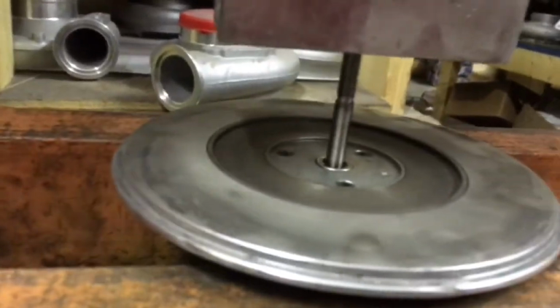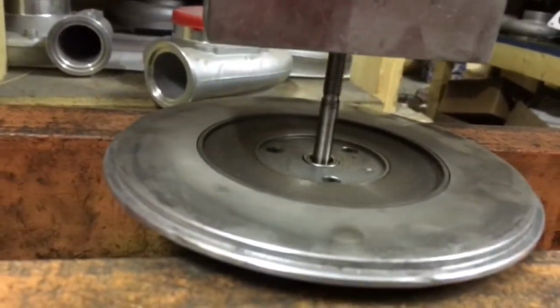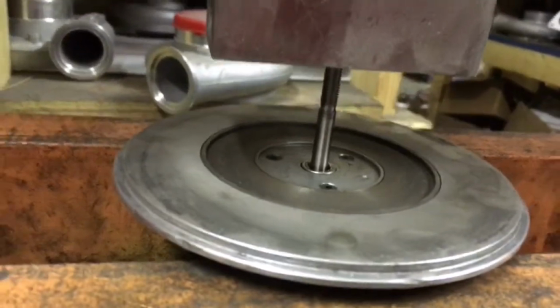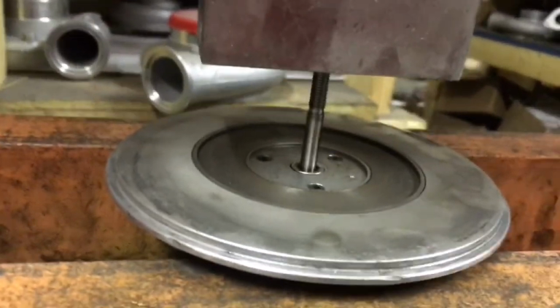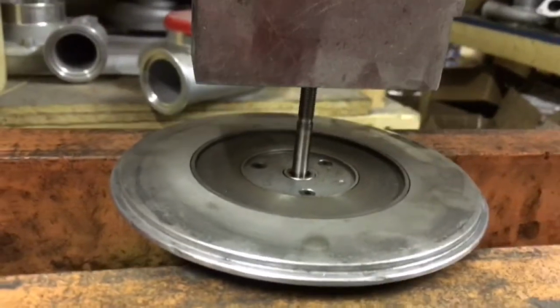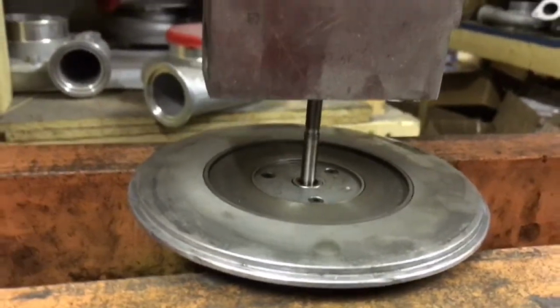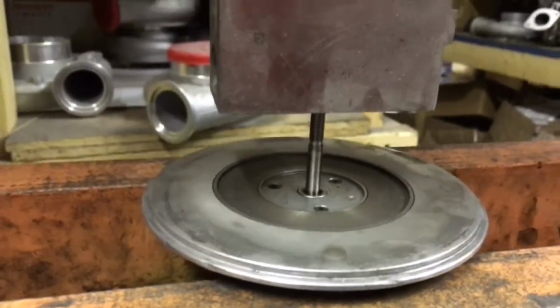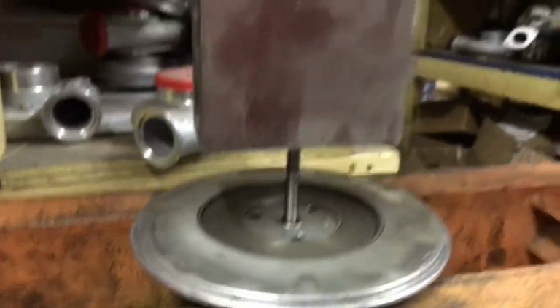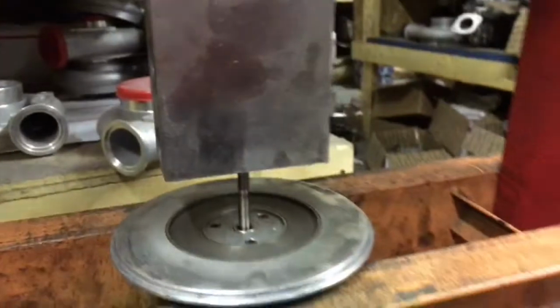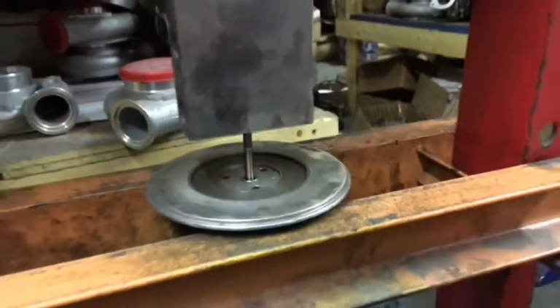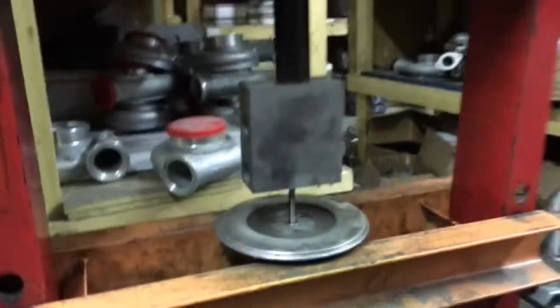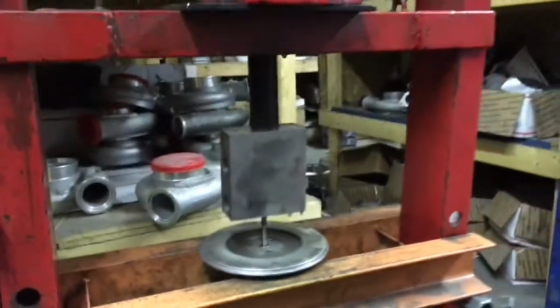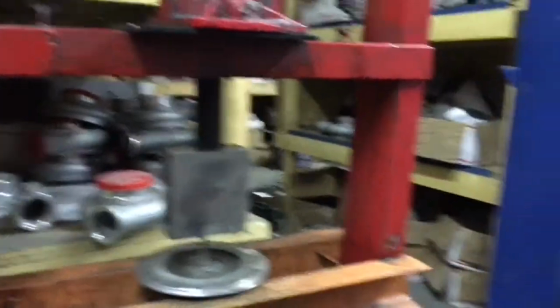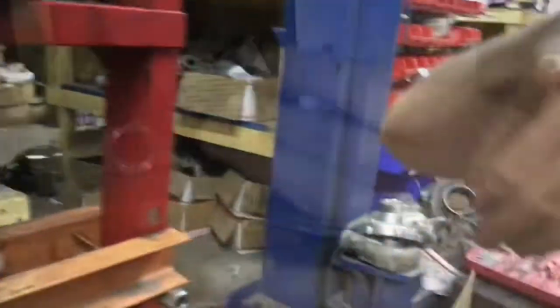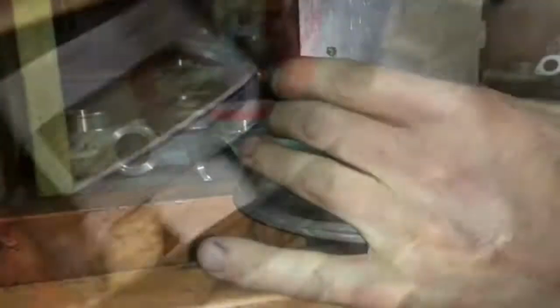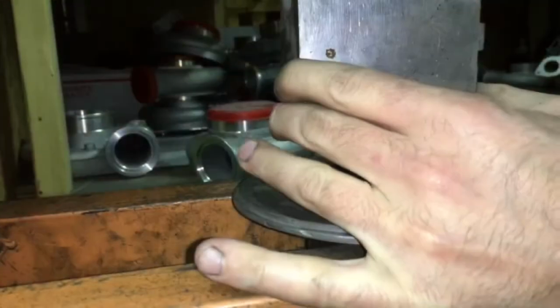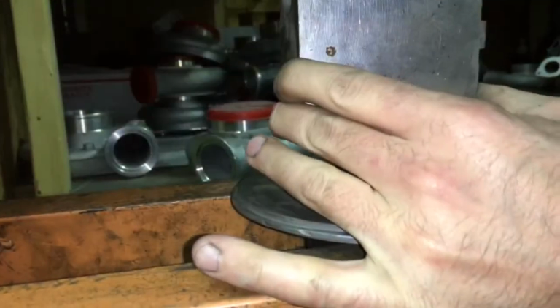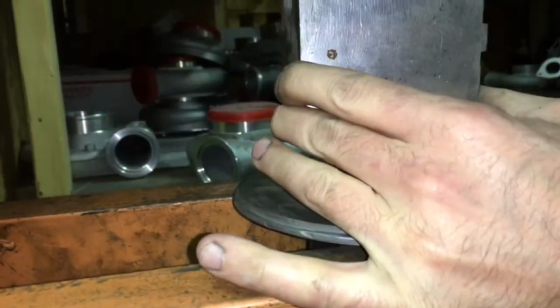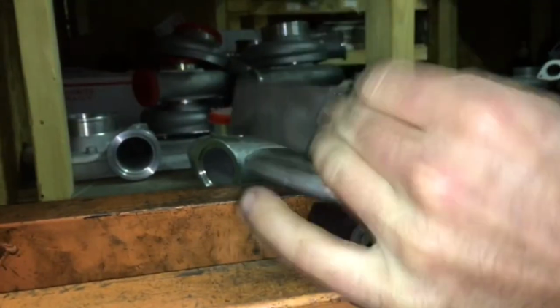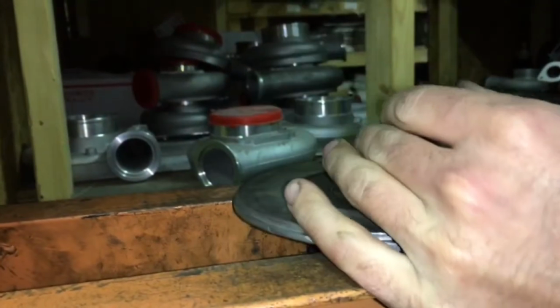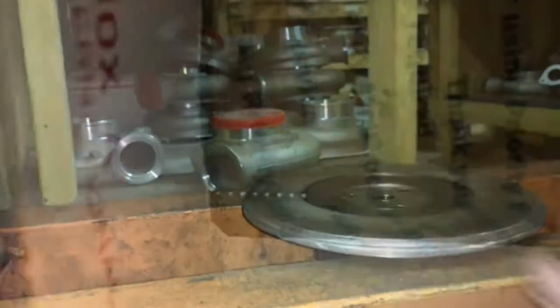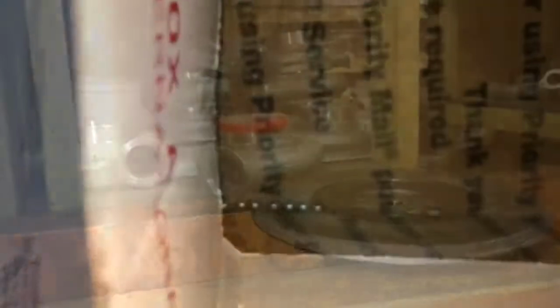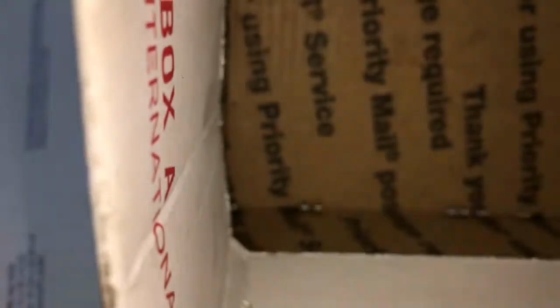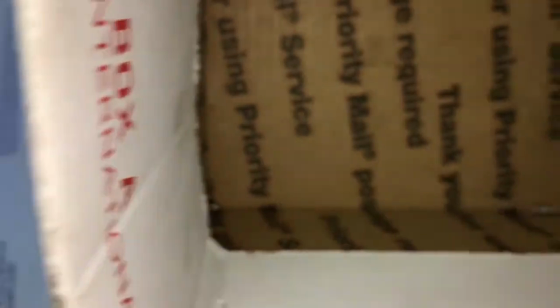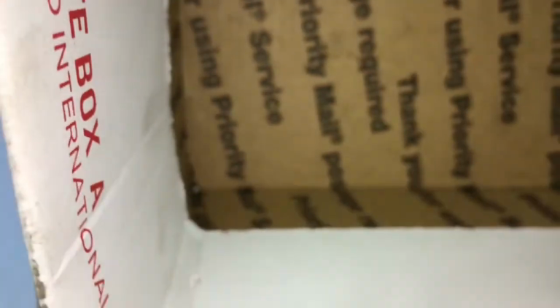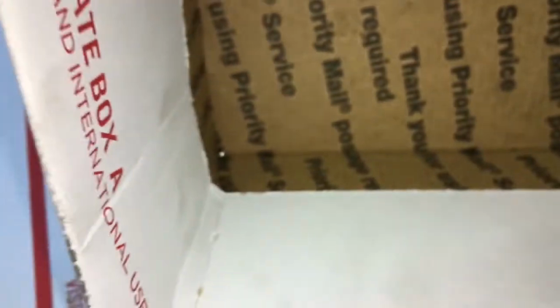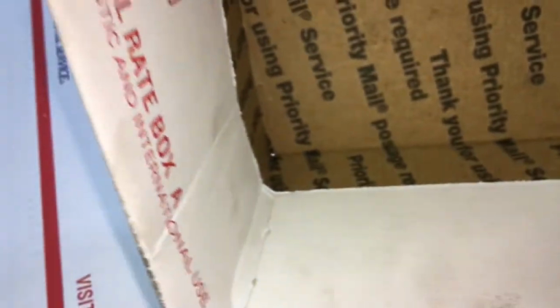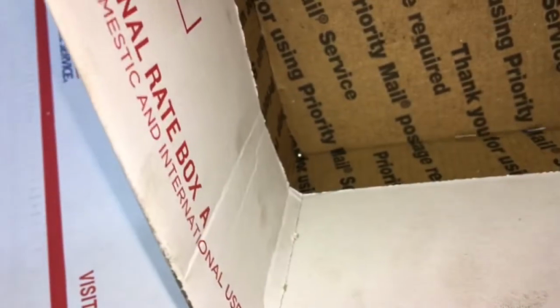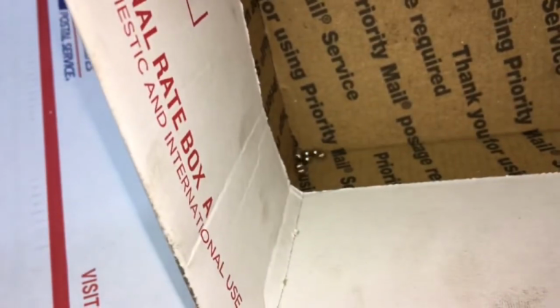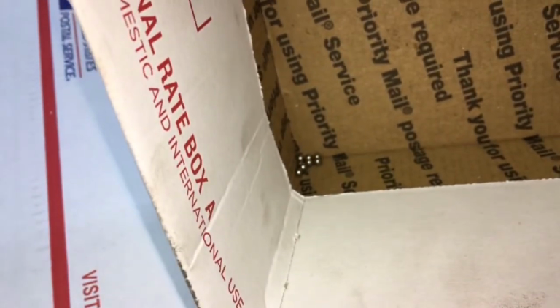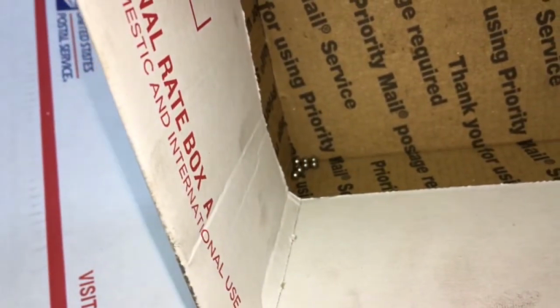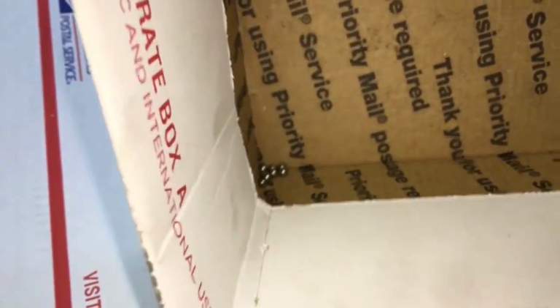Next you have to press the turbine shaft out of the bearing housing. Be sure to put a box under the whole center cartridge when you do this so that you do not lose any of the balls in this process.